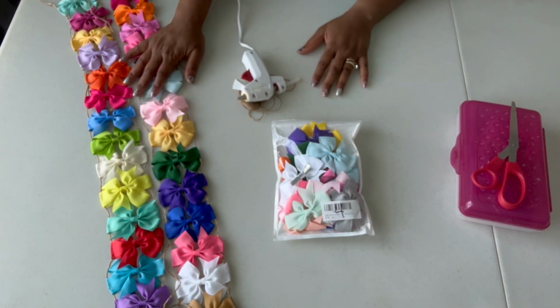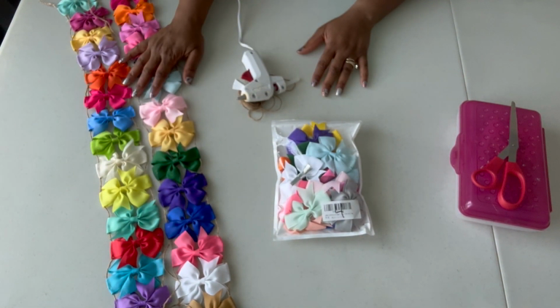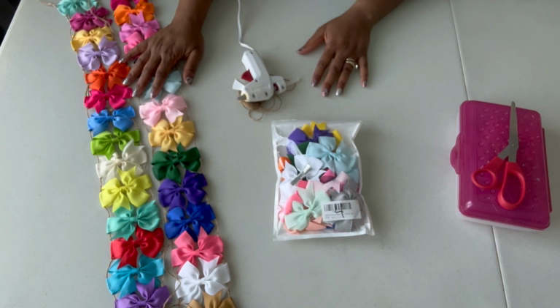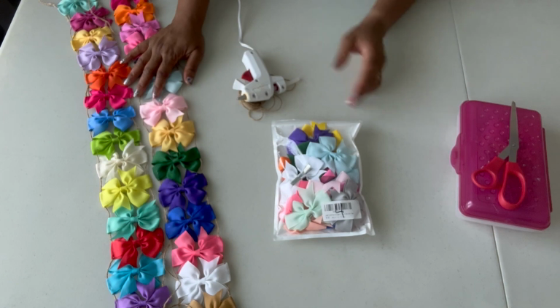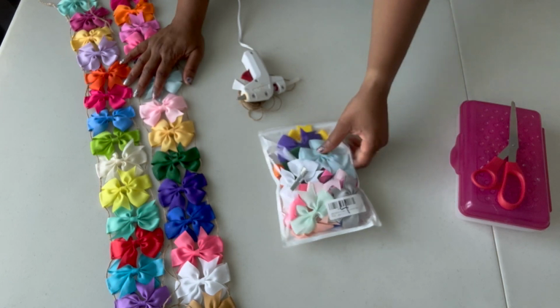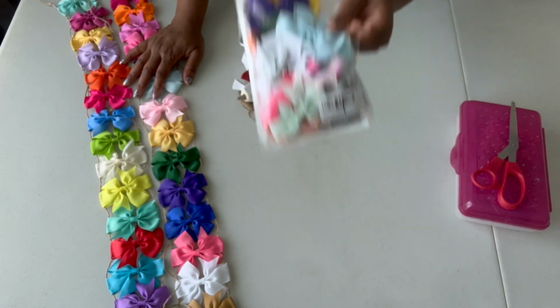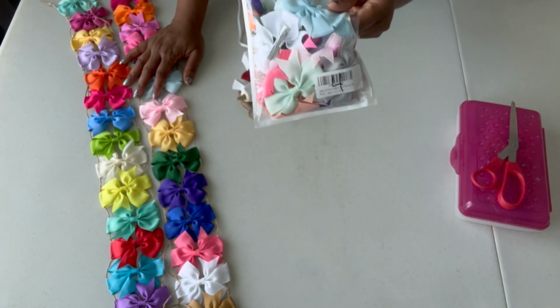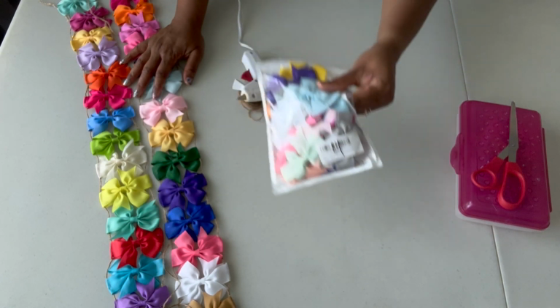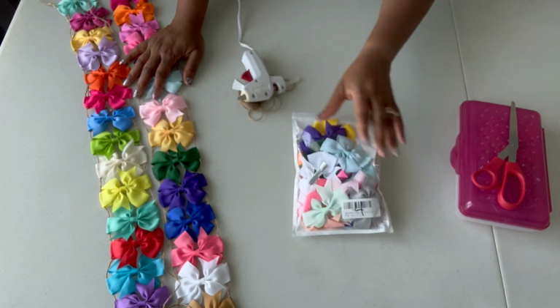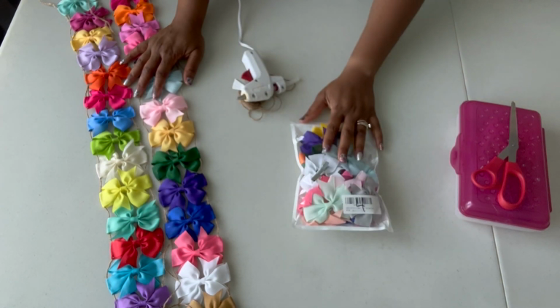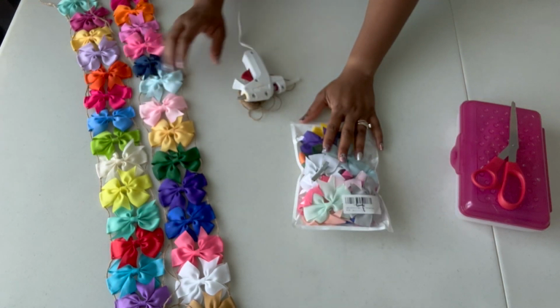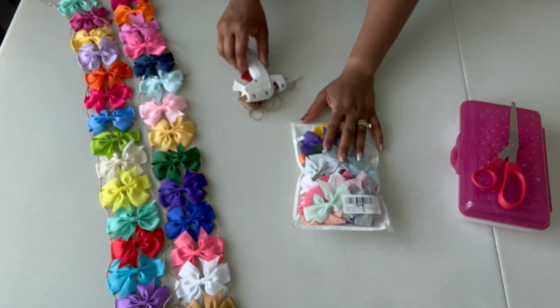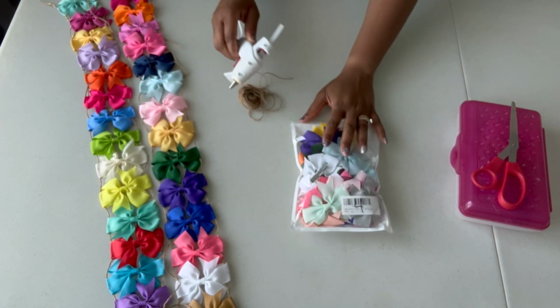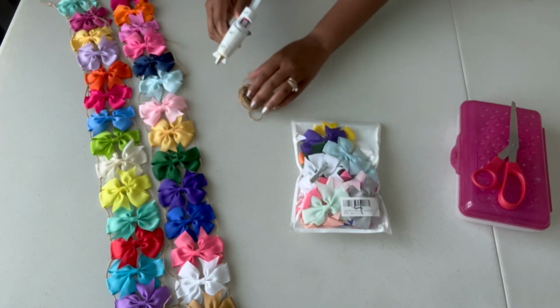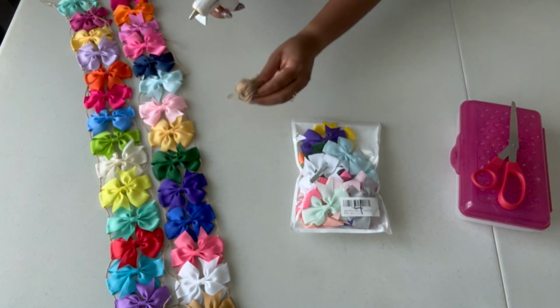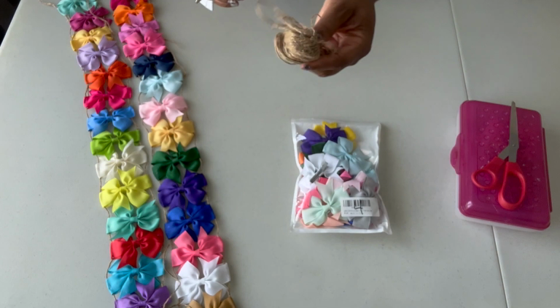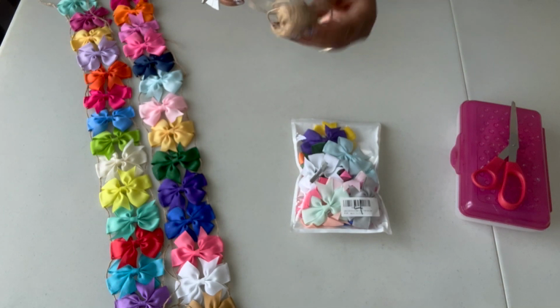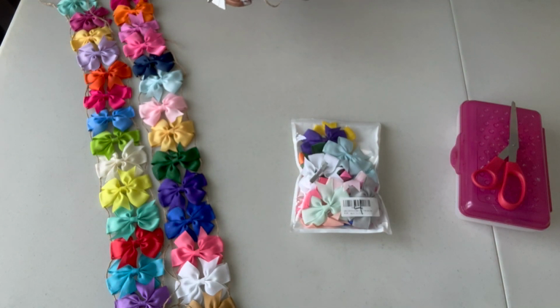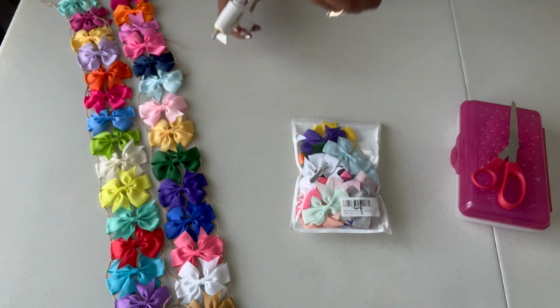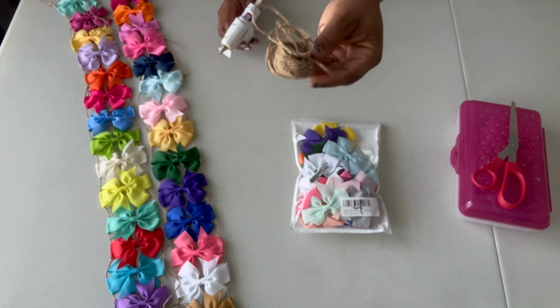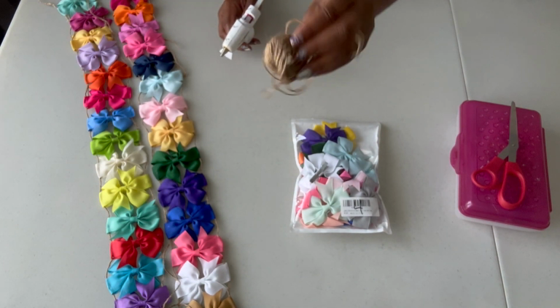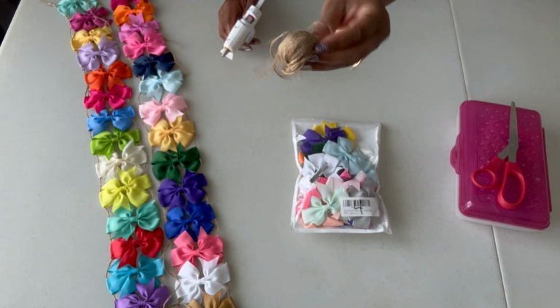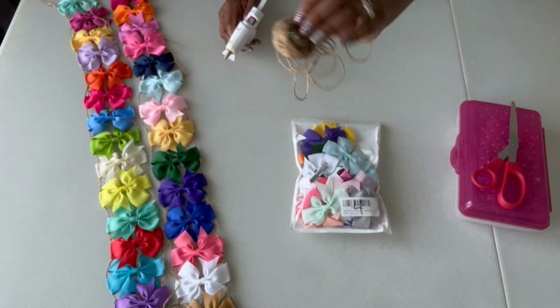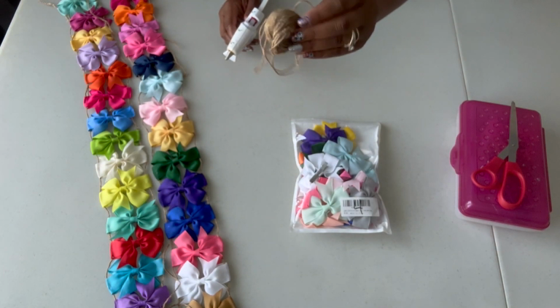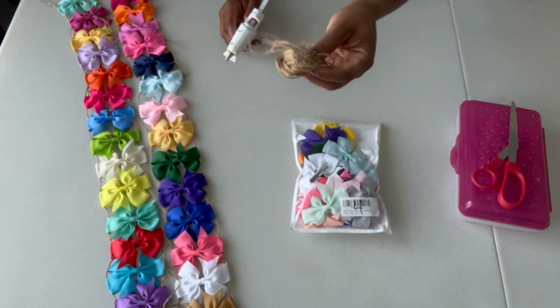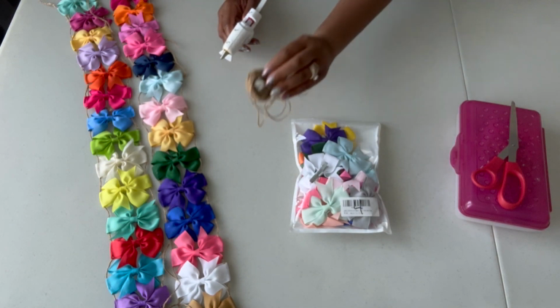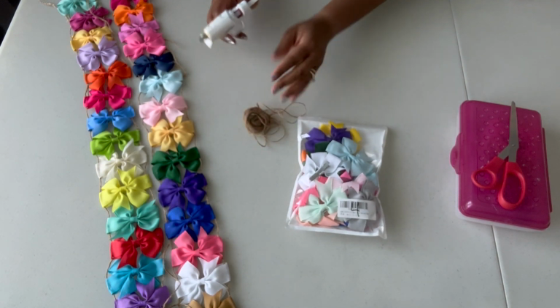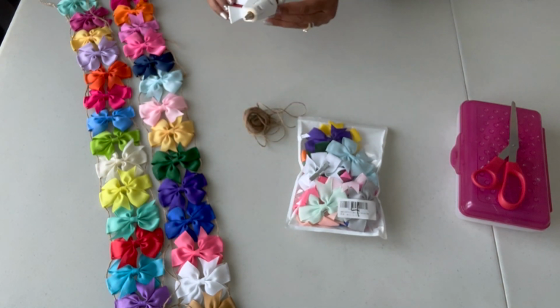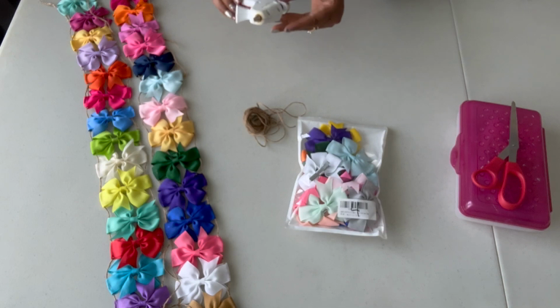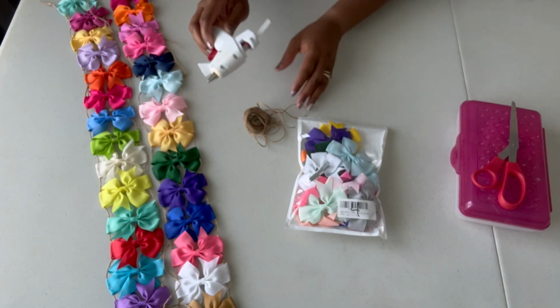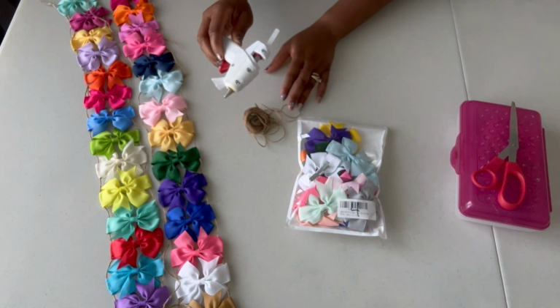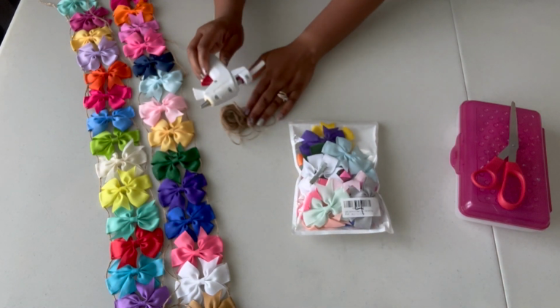It's very basic supplies: hair bows, and then string. This came from the Dollar Tree. And then a hot glue gun to secure the bows.